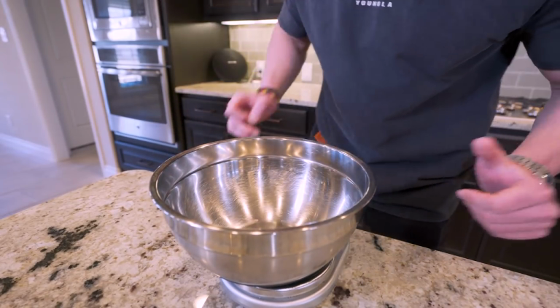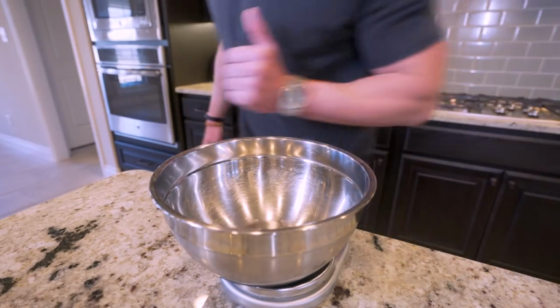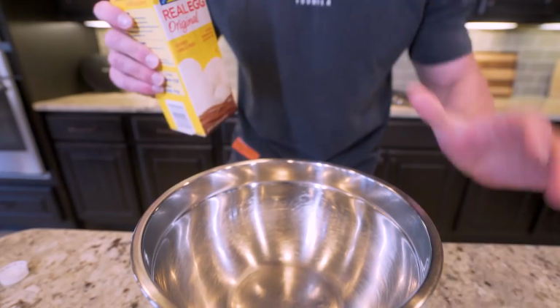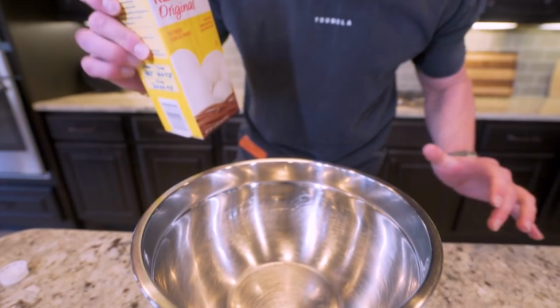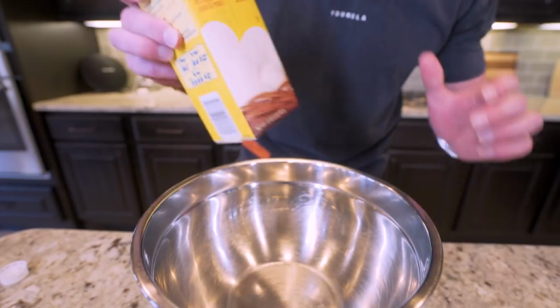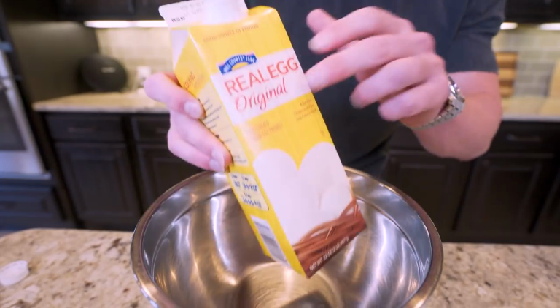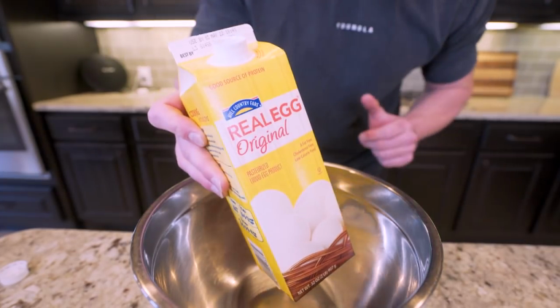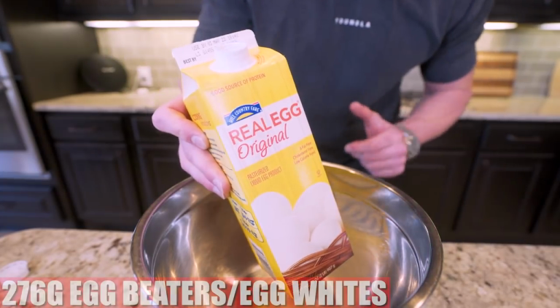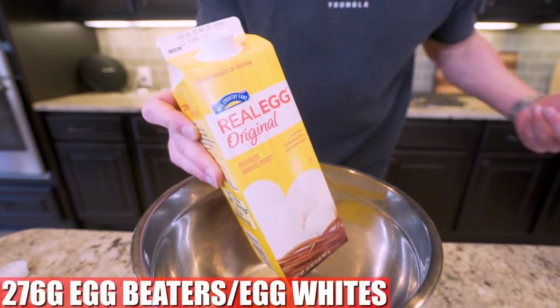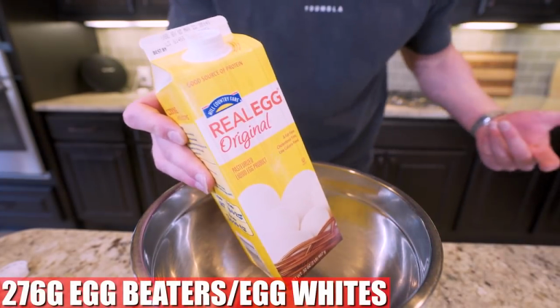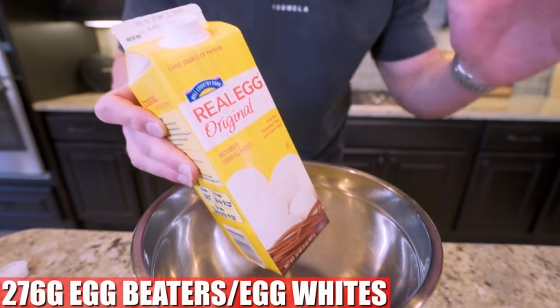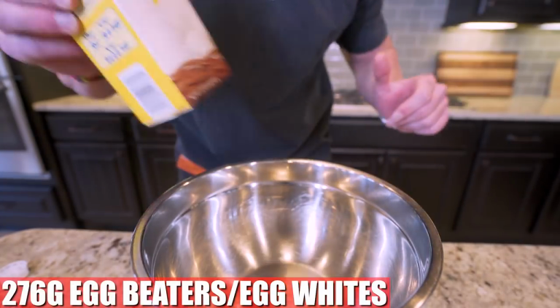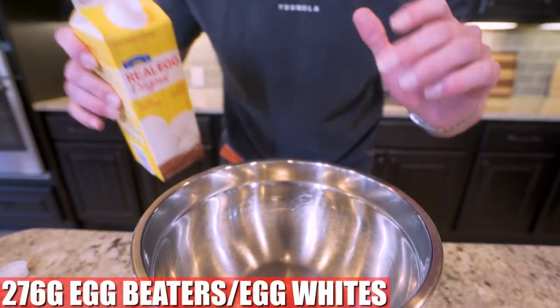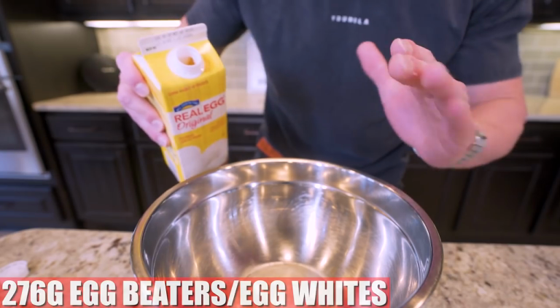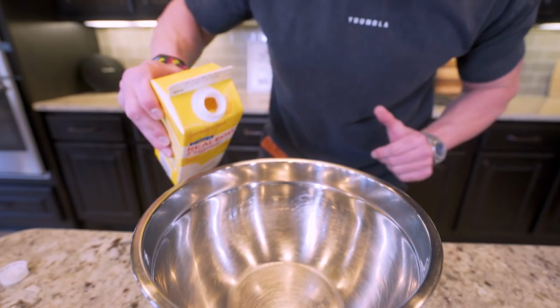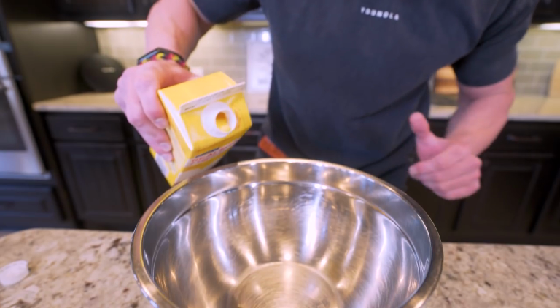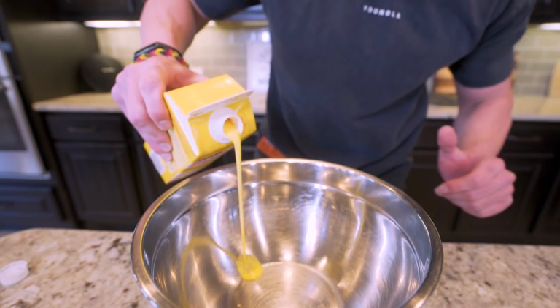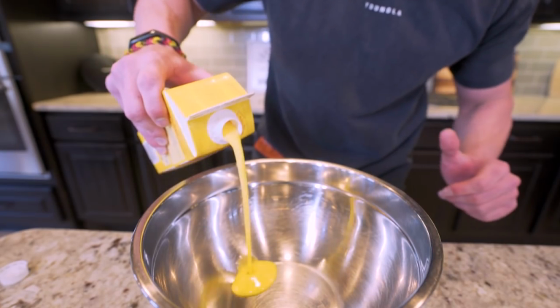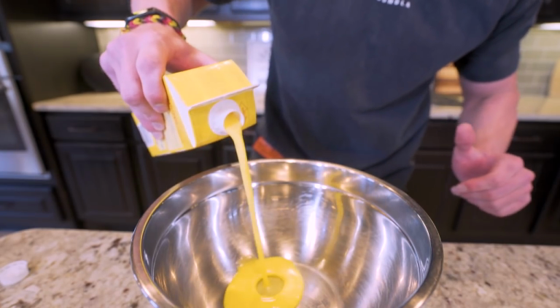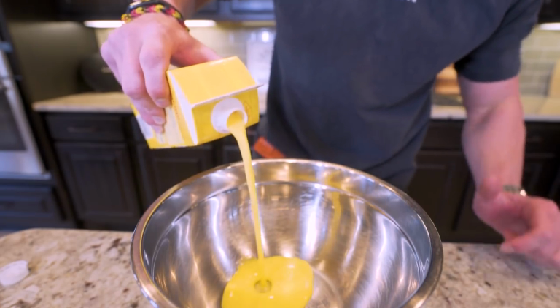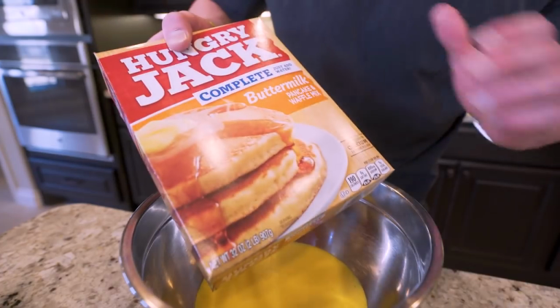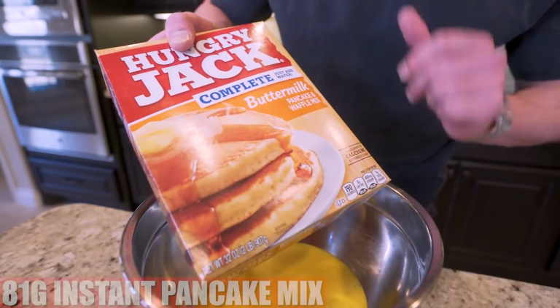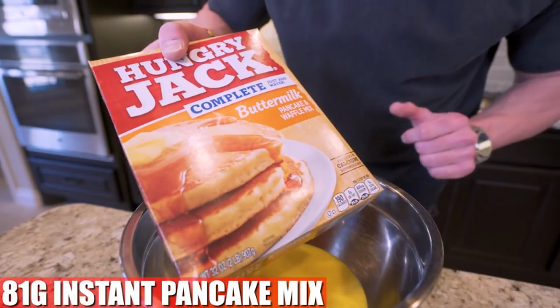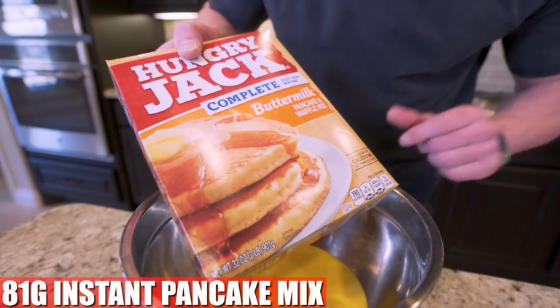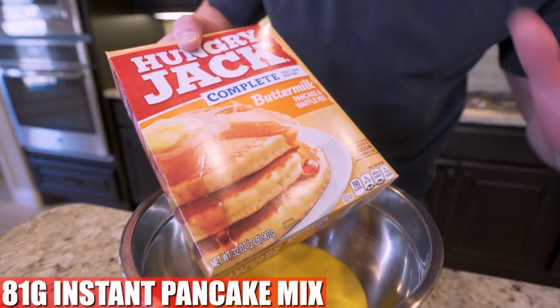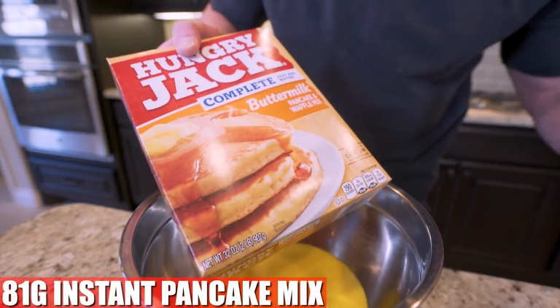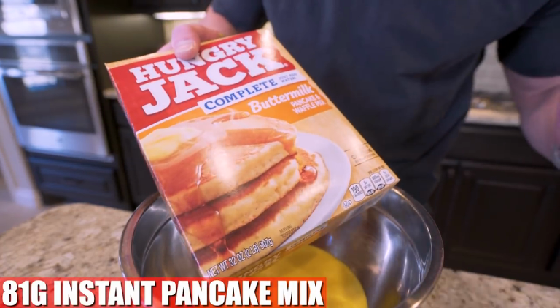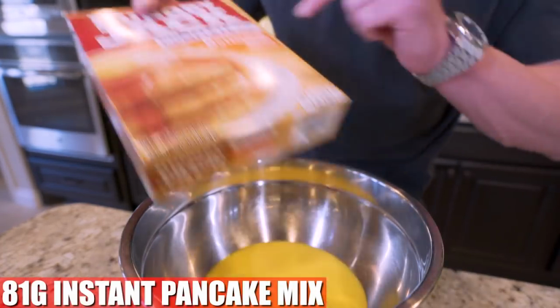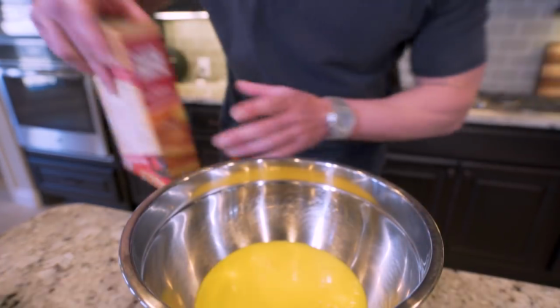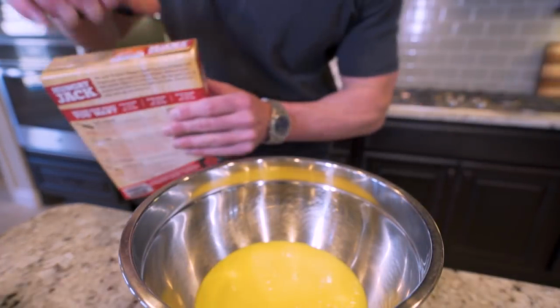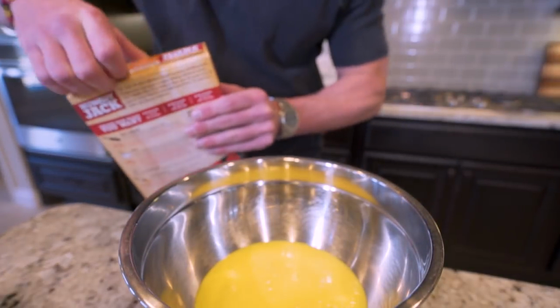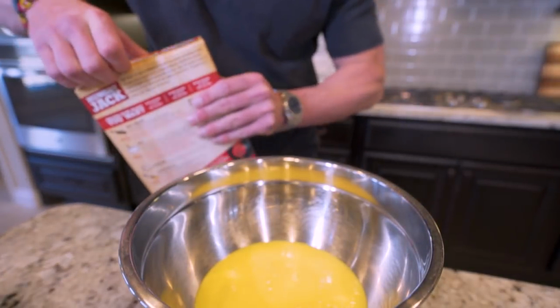Now the first thing we're going to do is grab some egg beaters or liquid egg whites — depending on which one you want to use — and pour 276 grams into the bowl. After that we need 81 grams of an instant pancake mix. I'm using Hungry Jack; I think it works really well for these, but if you have a preferred brand go ahead and use that.